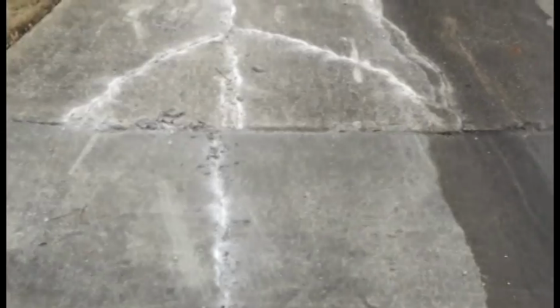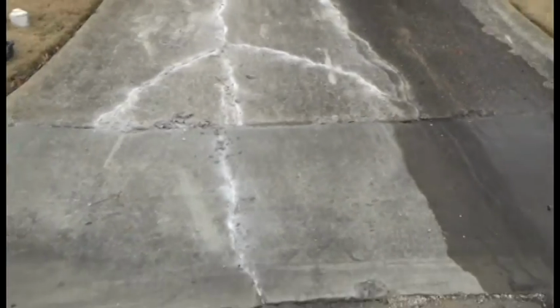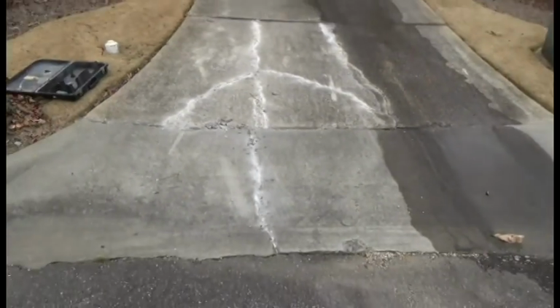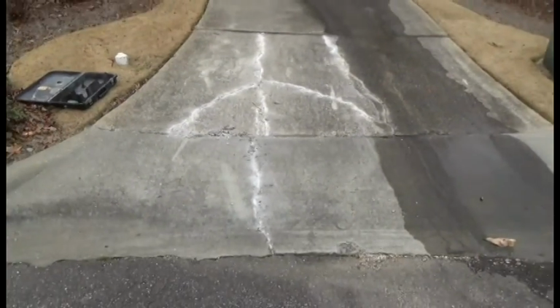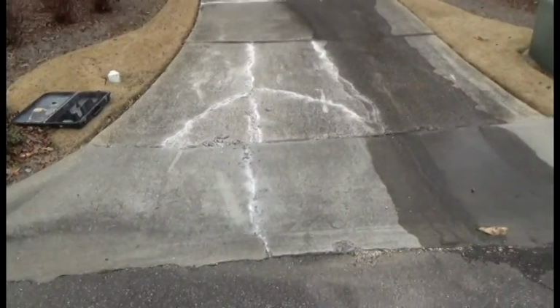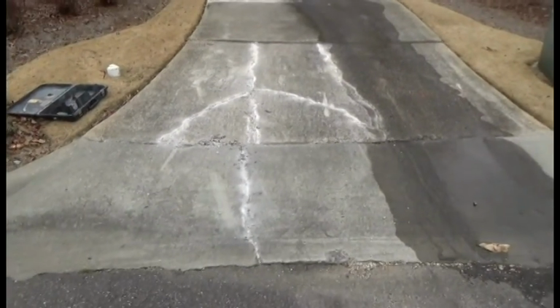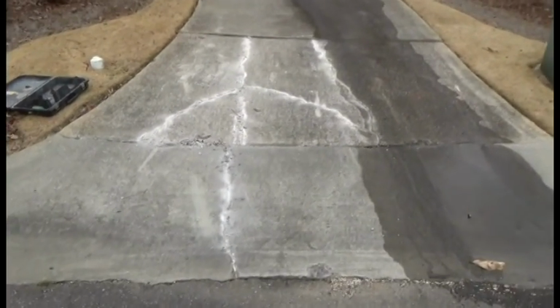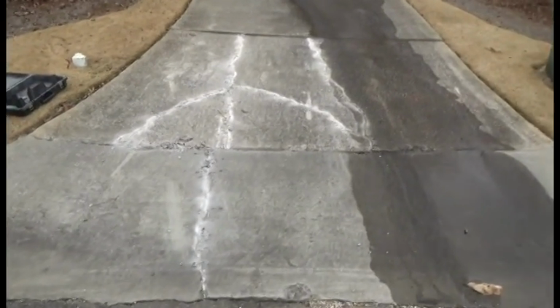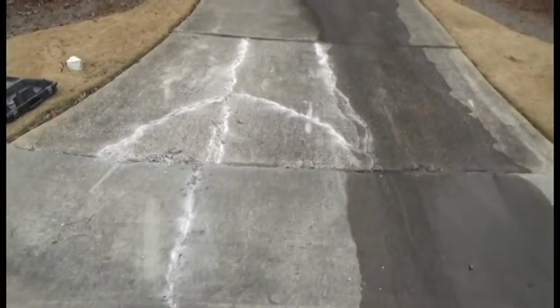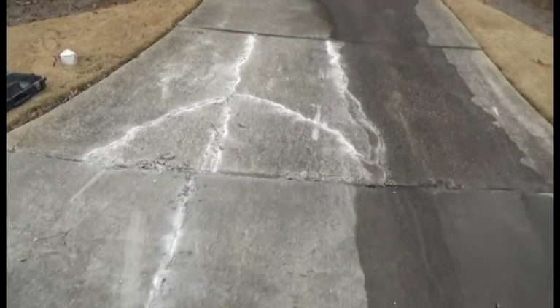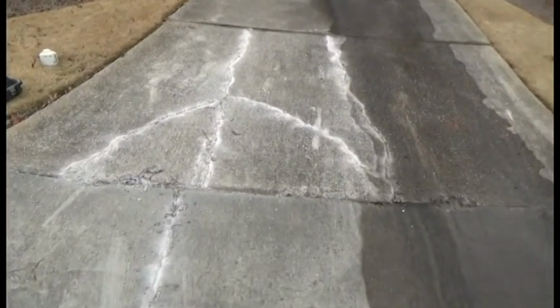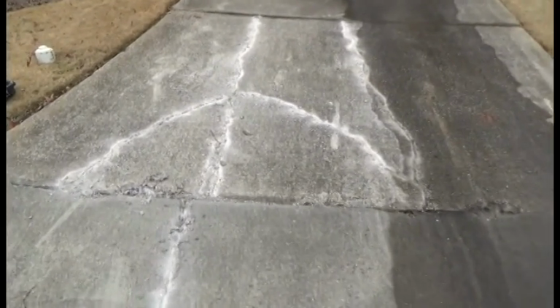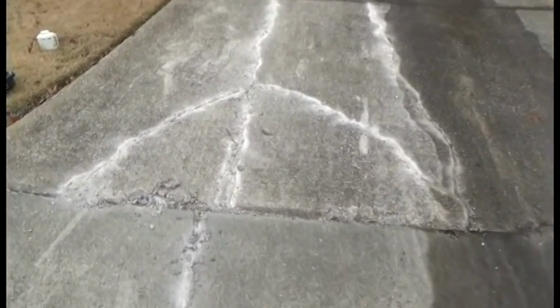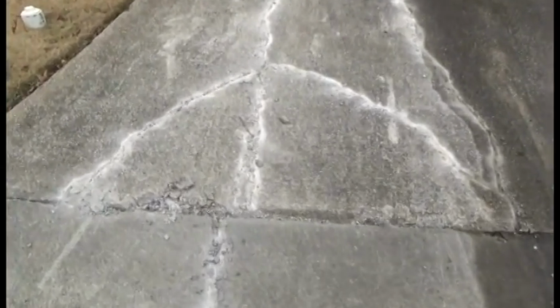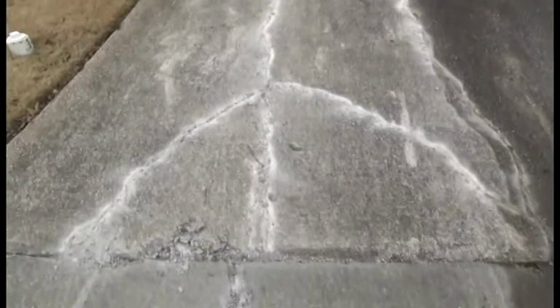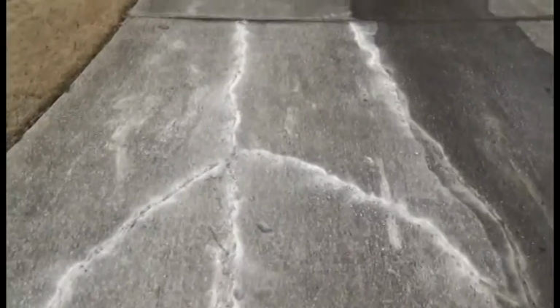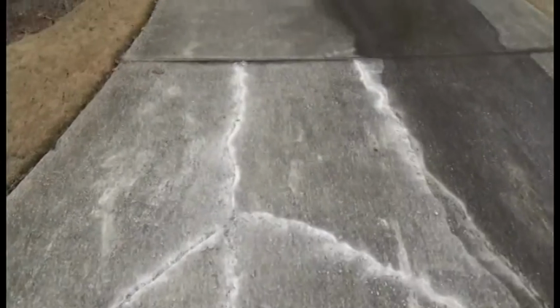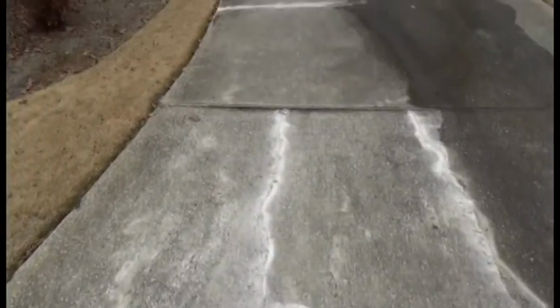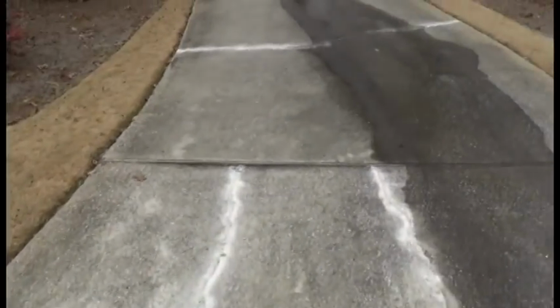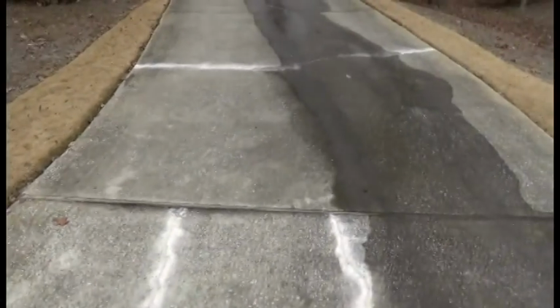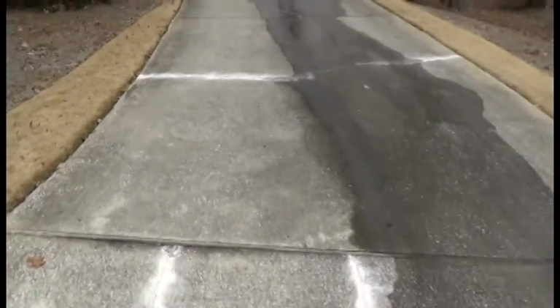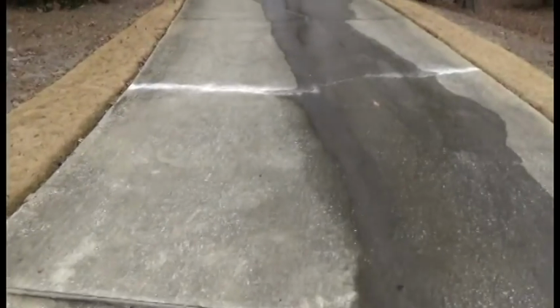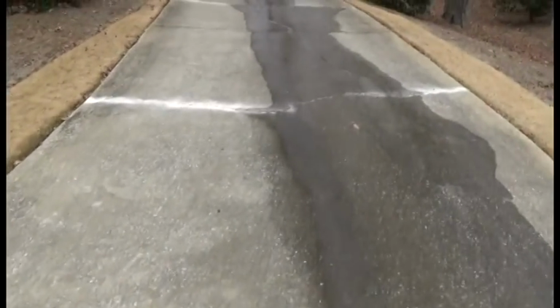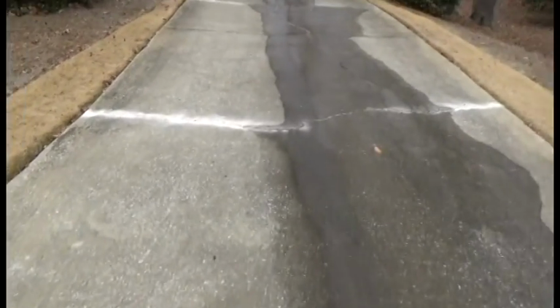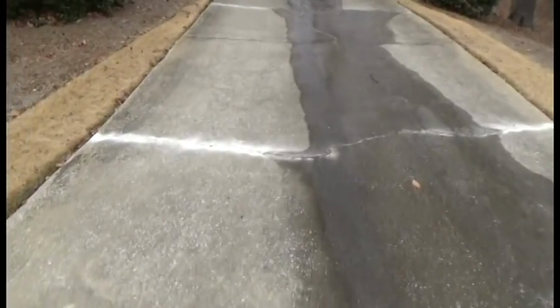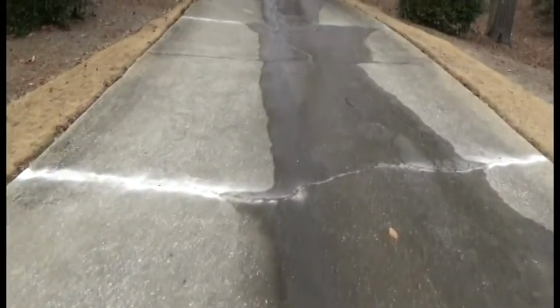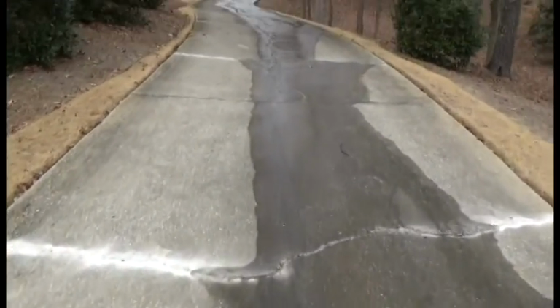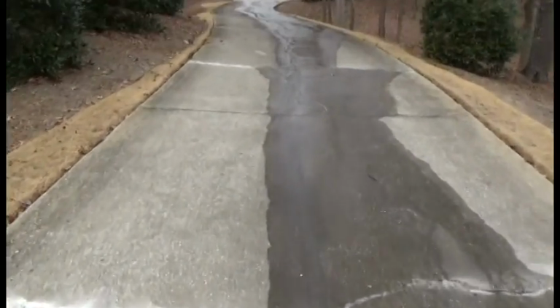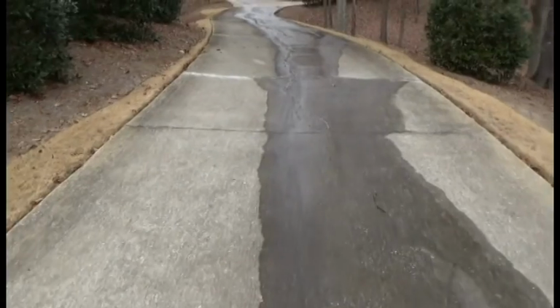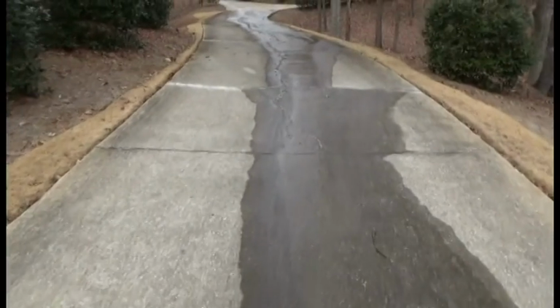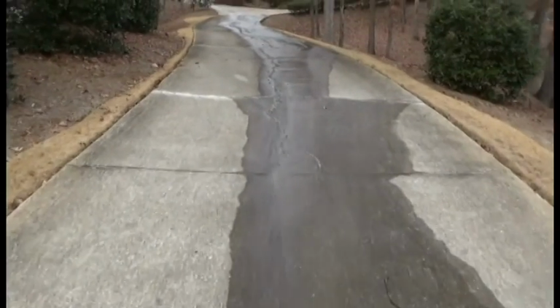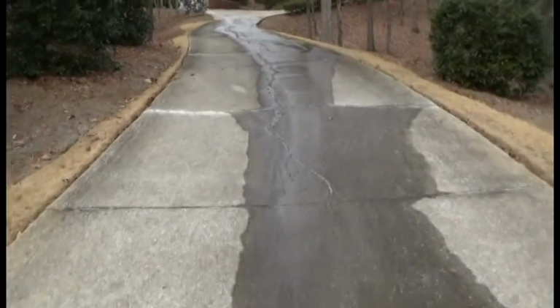All right, here we are. What we're doing is pressure washing this driveway and we're opening up these cracks. We're going to fill them in so water doesn't get down inside of them and start busting this driveway out, because water will do that over time.